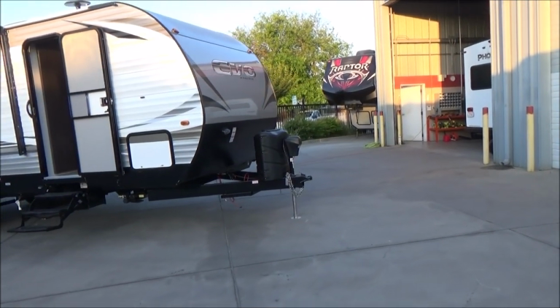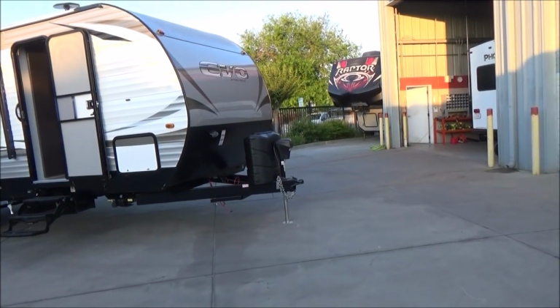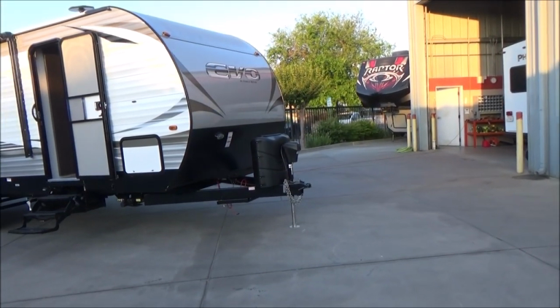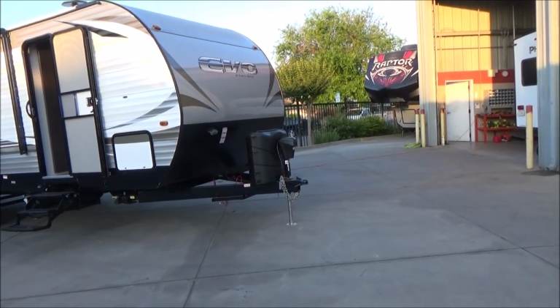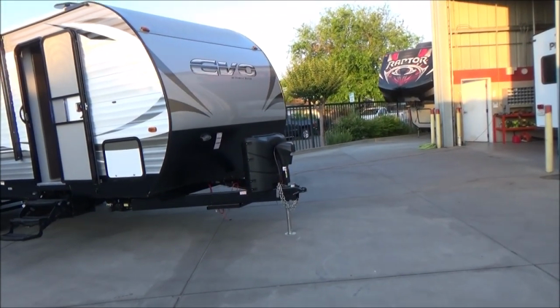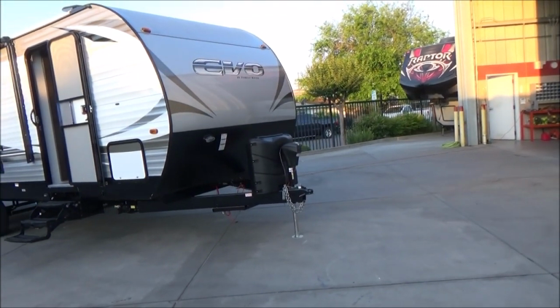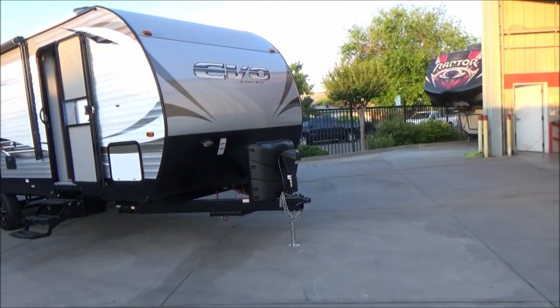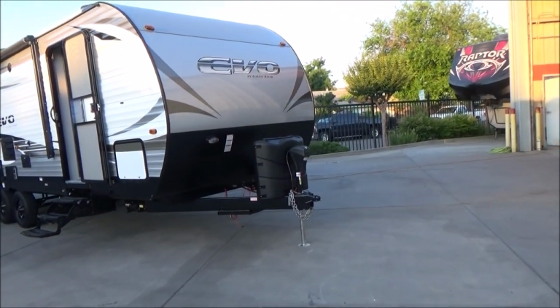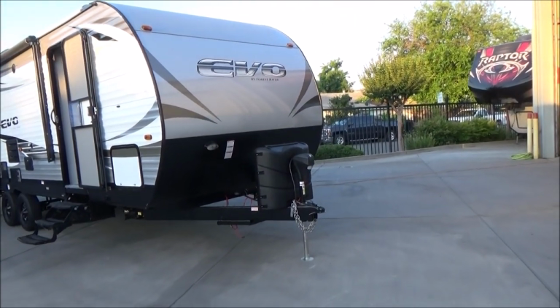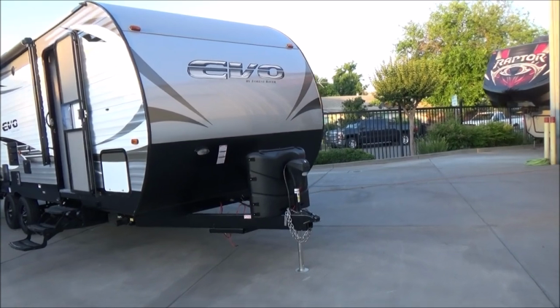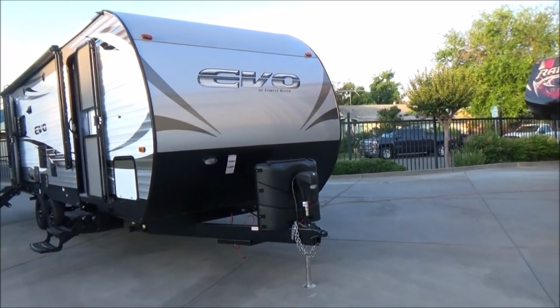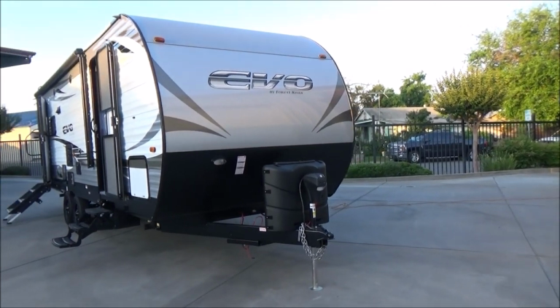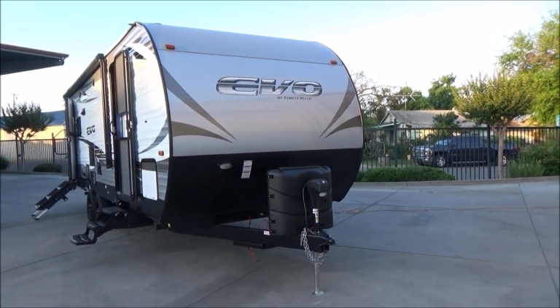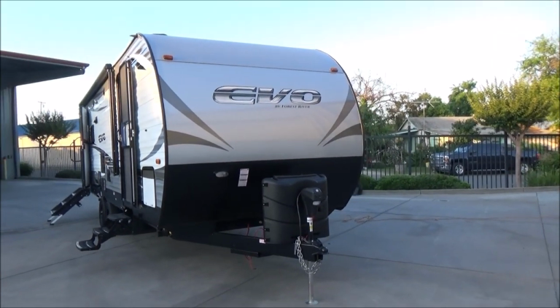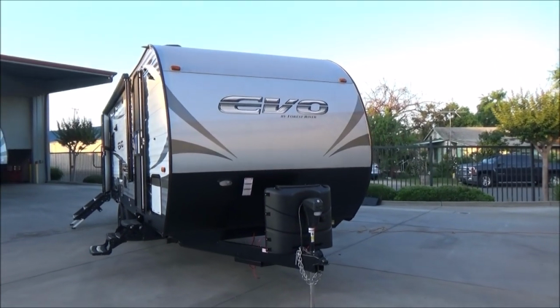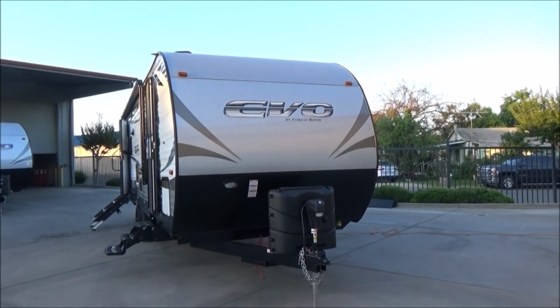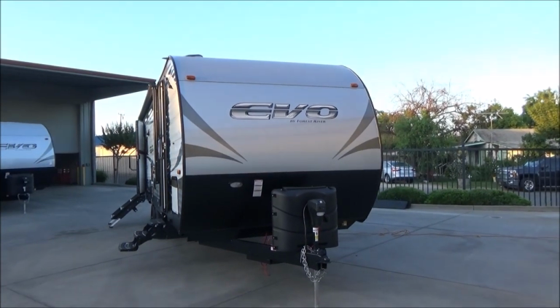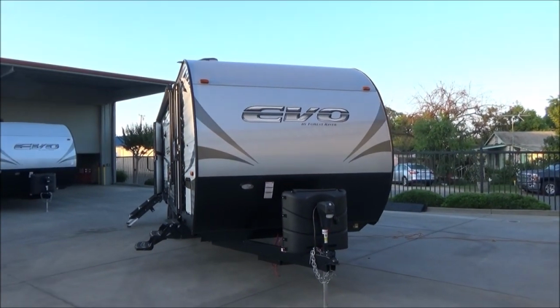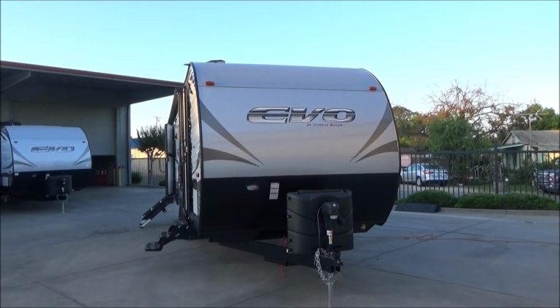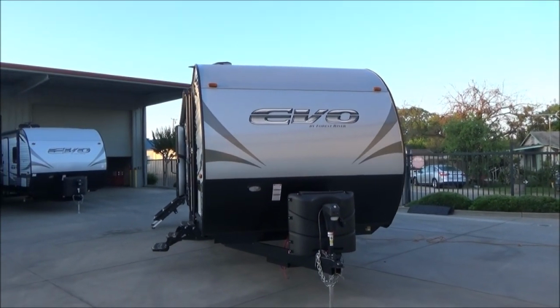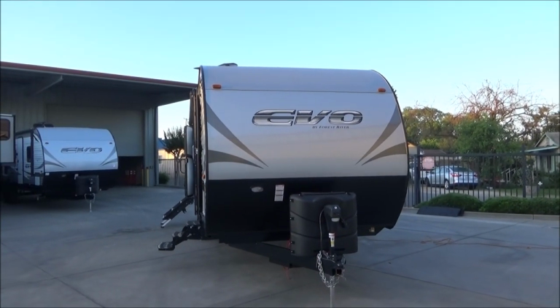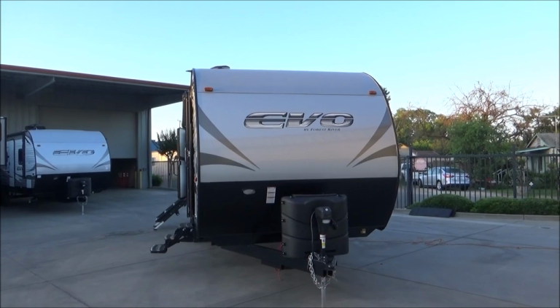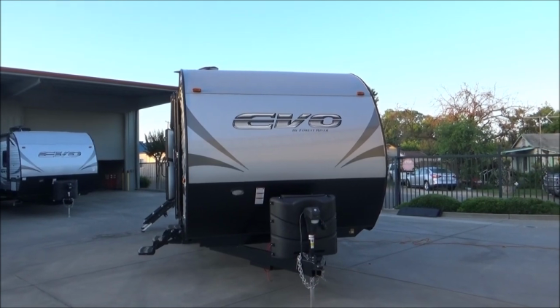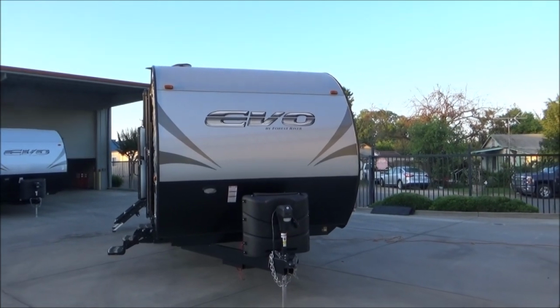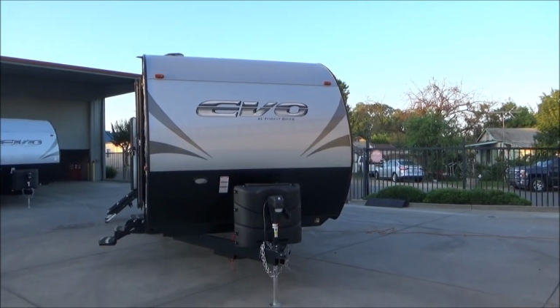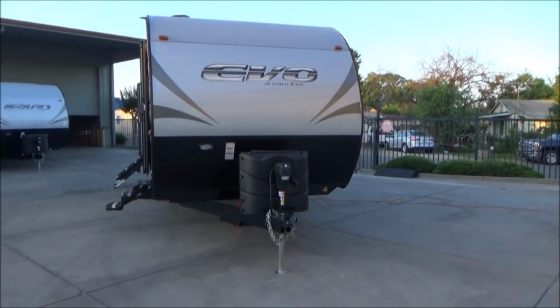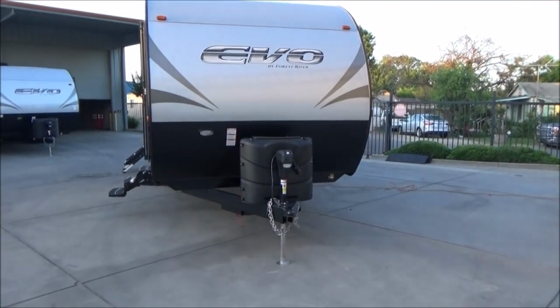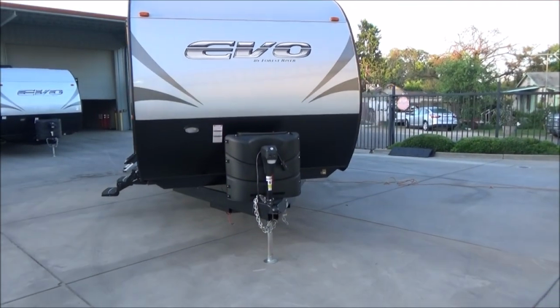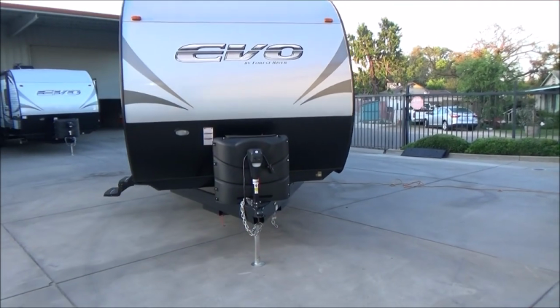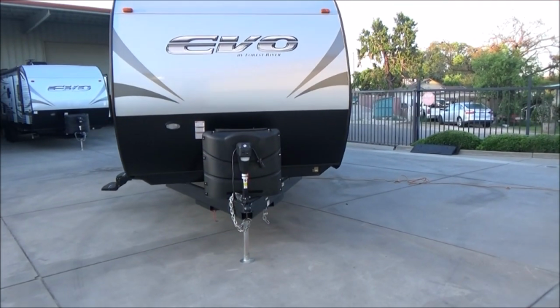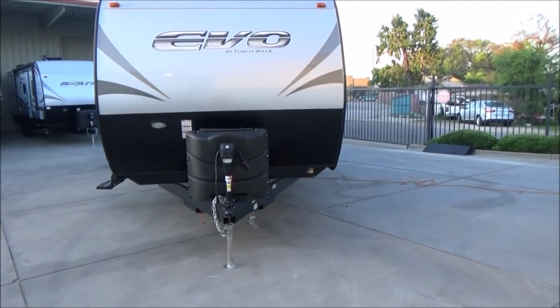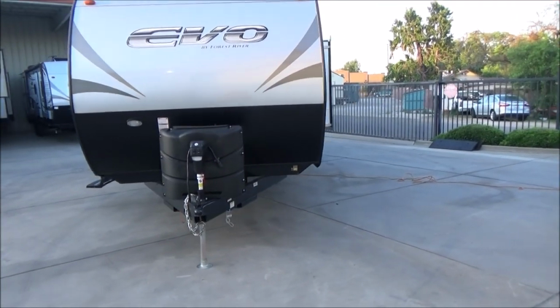We also have the front power tongue jack and a nice rock guard all the way up the front, meeting with our .040 thickness, 18-gauge aluminum rolled cap with automotive paint. It has a 7-gallon, 30-pound propane tank.